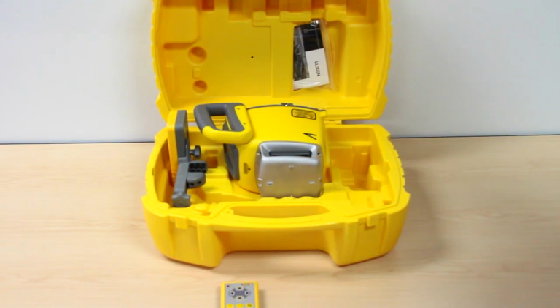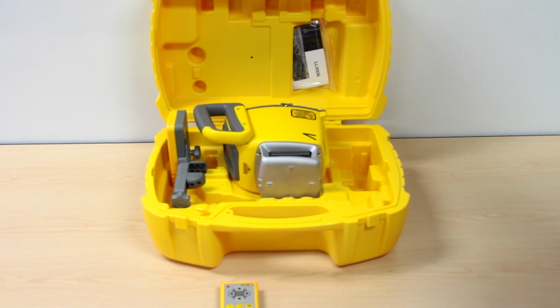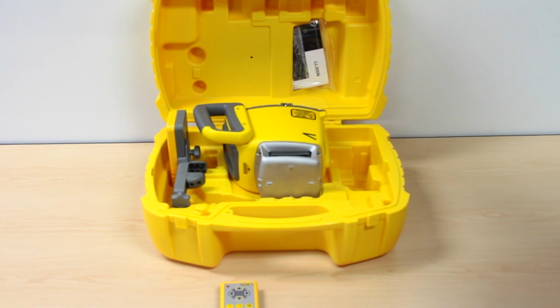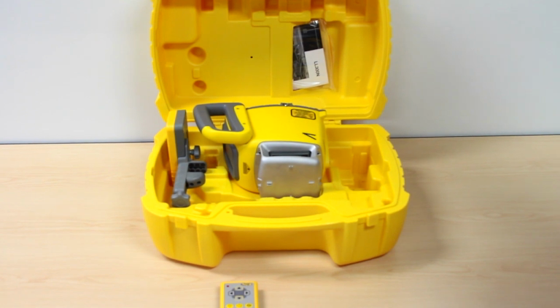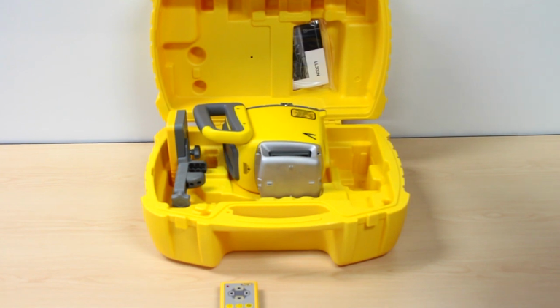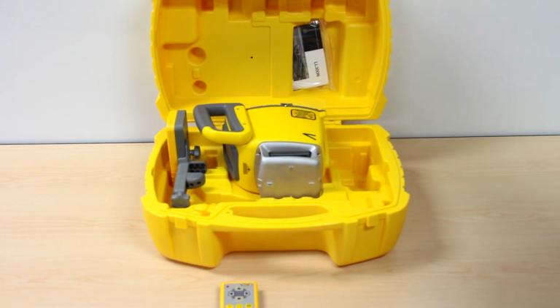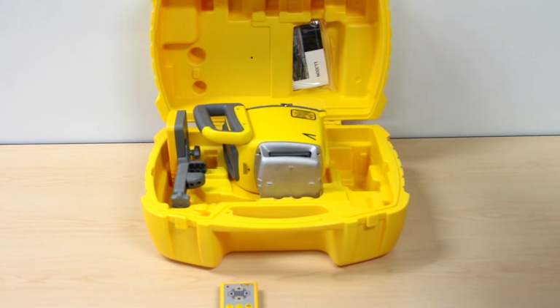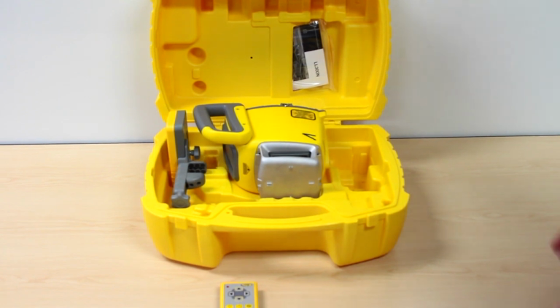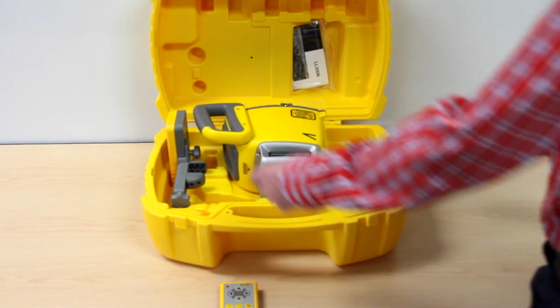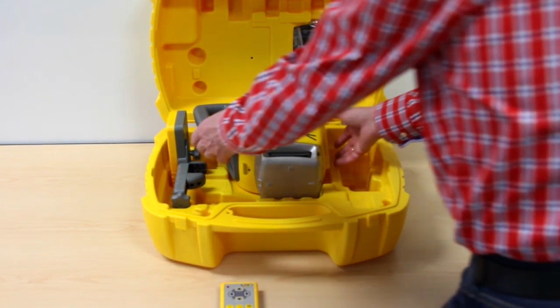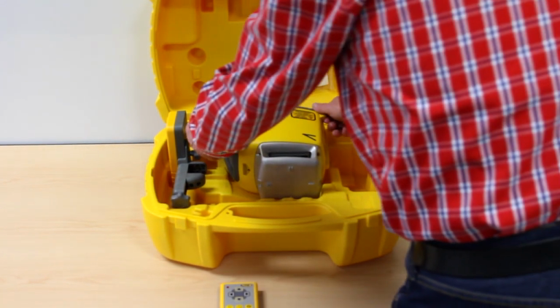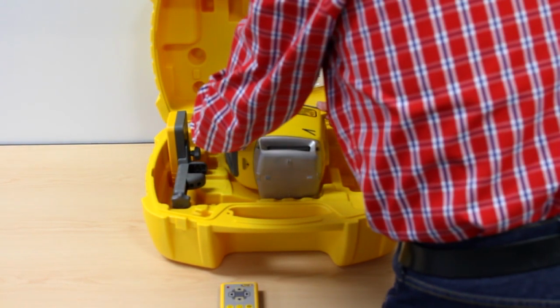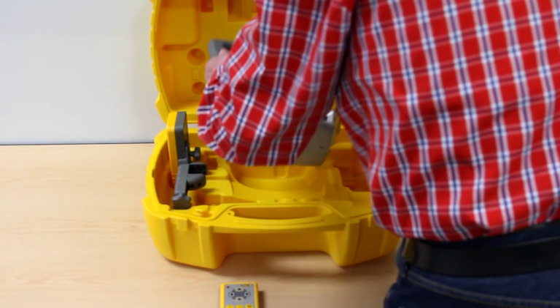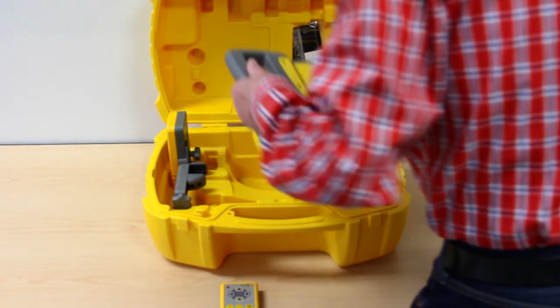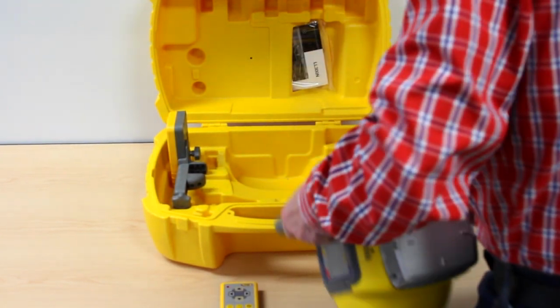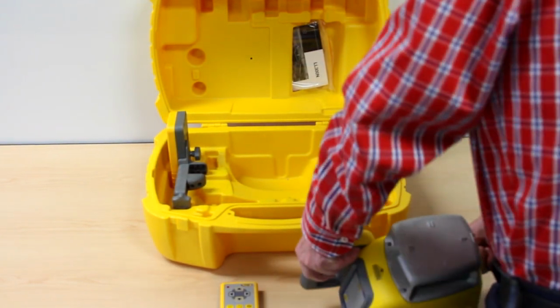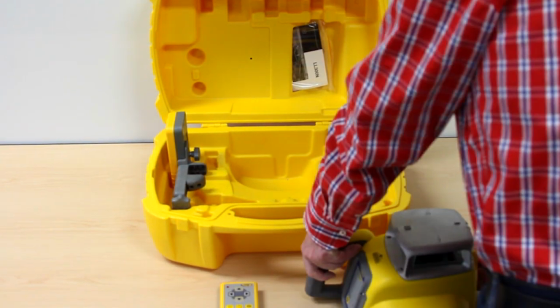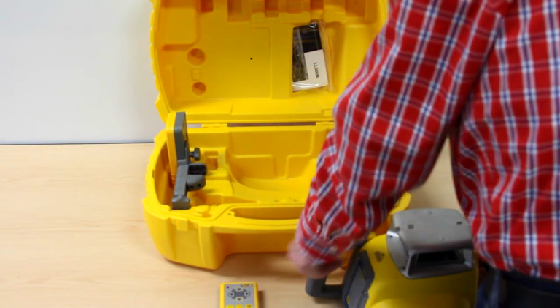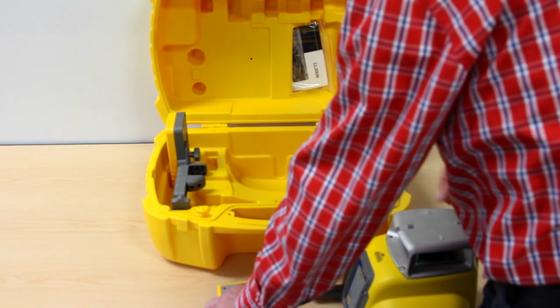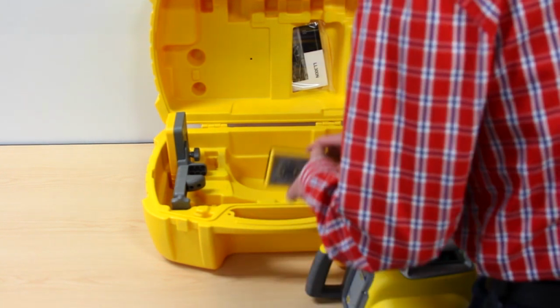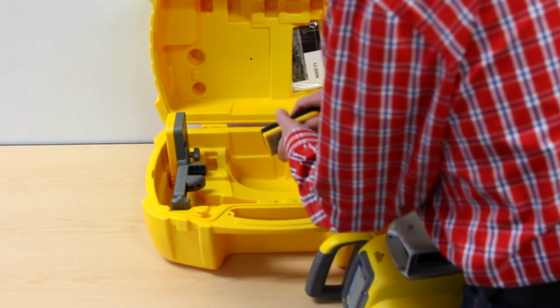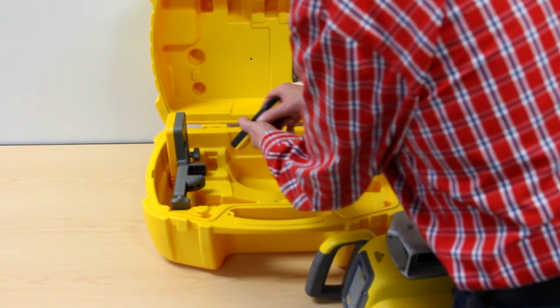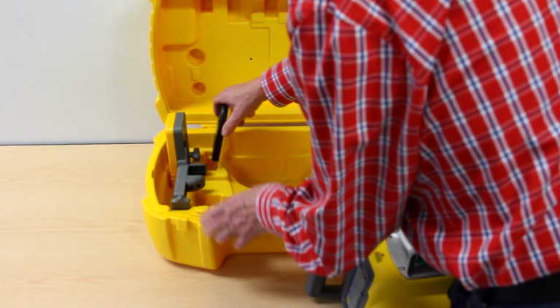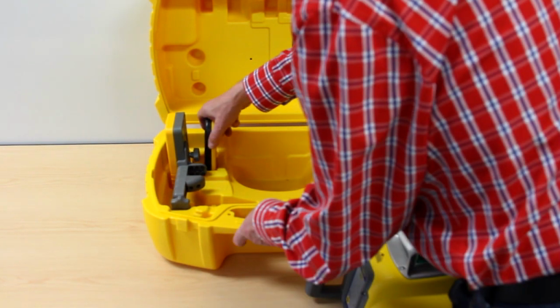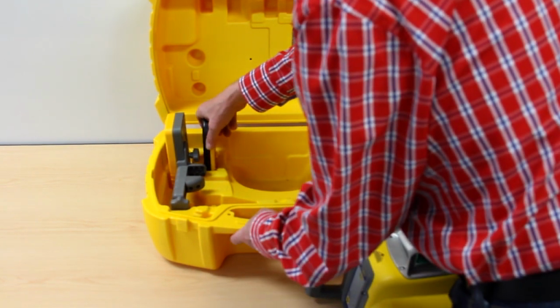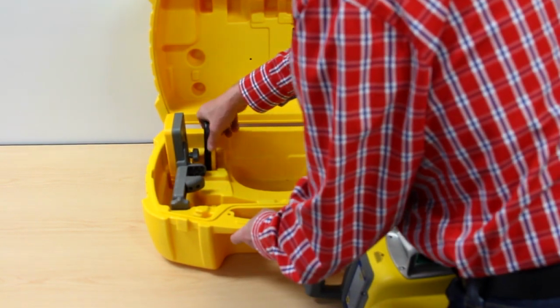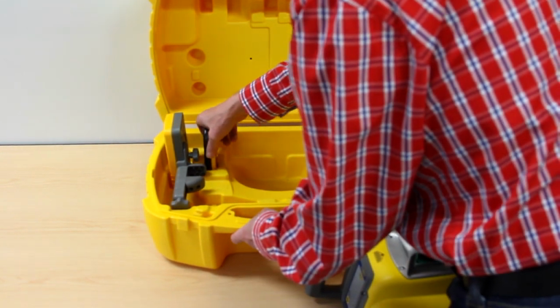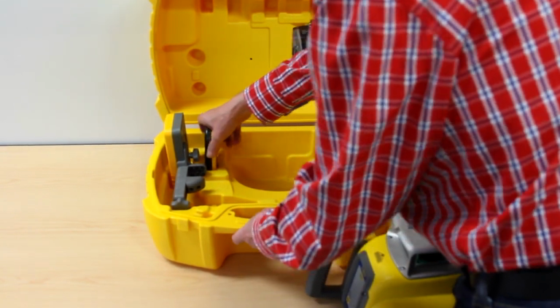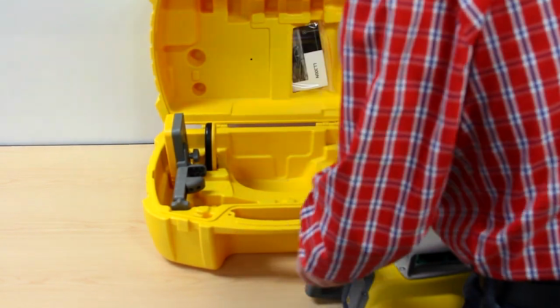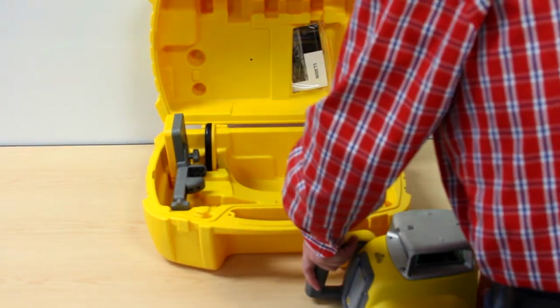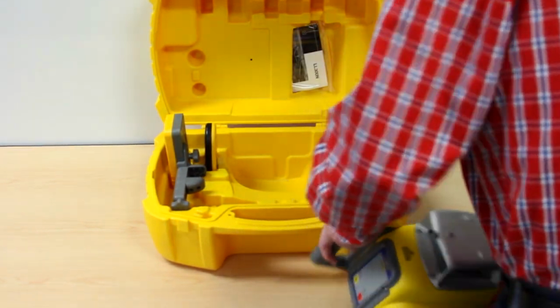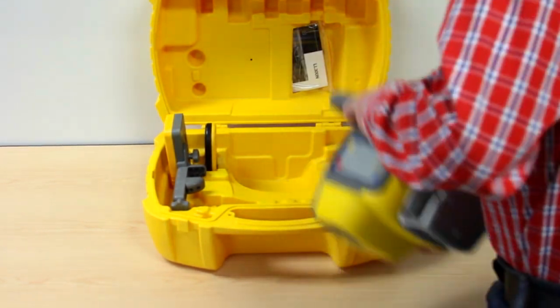The optional RC601 IR remote control fits into the carrying case and offers access to the Y axis single manual slope mode.